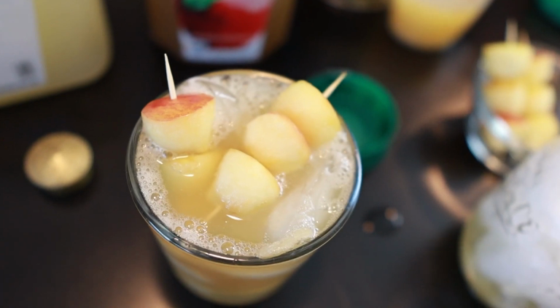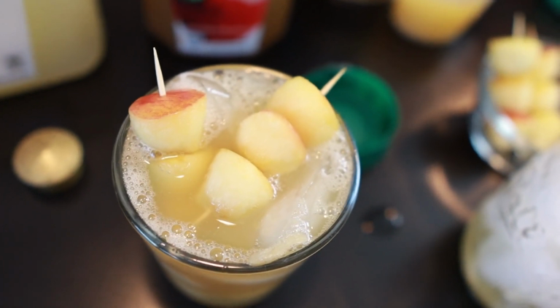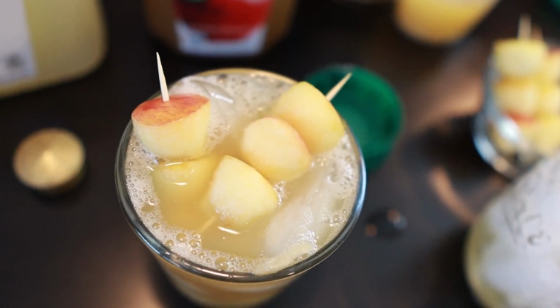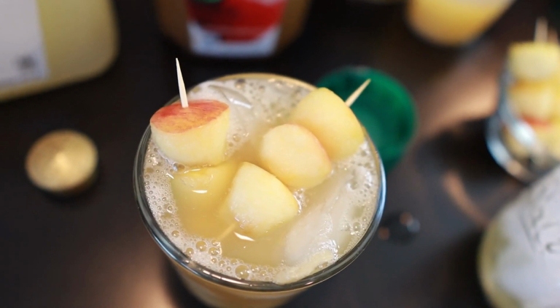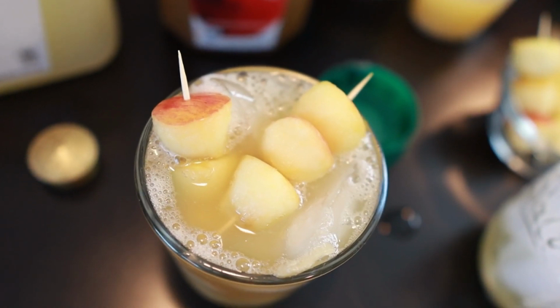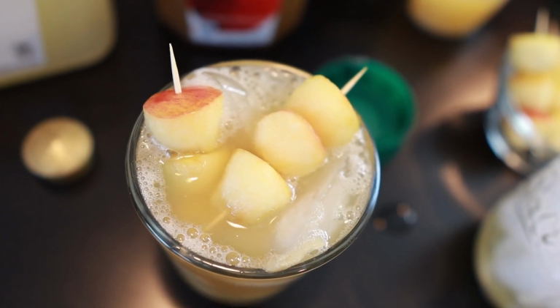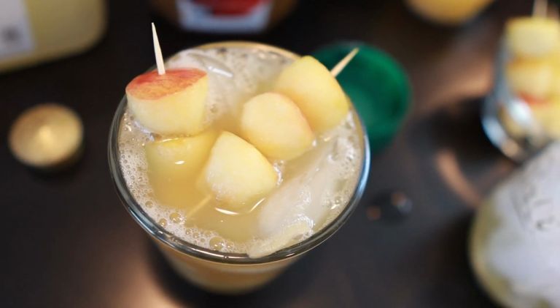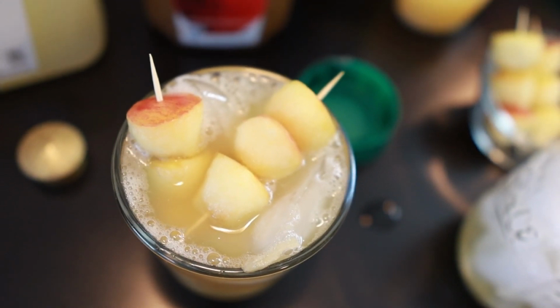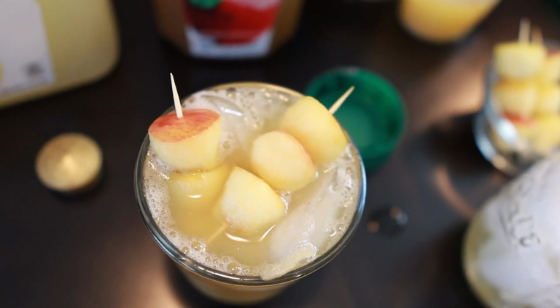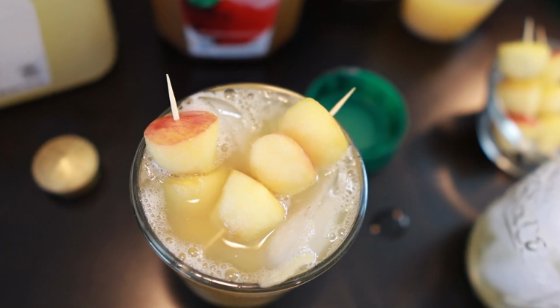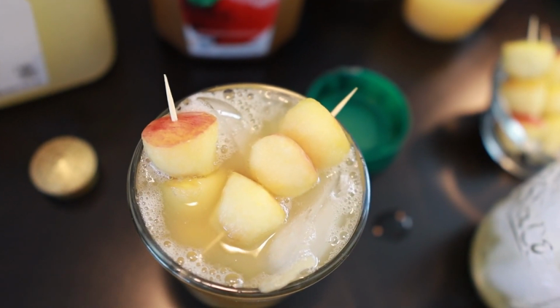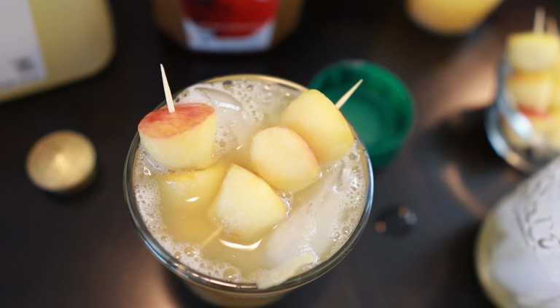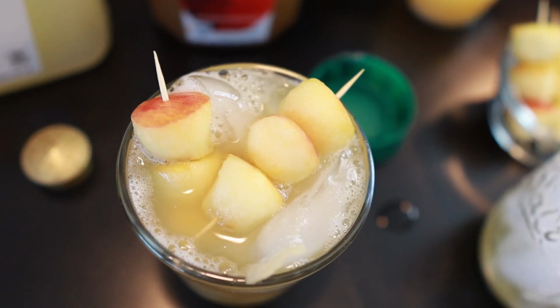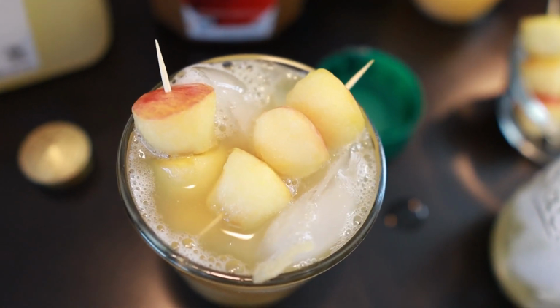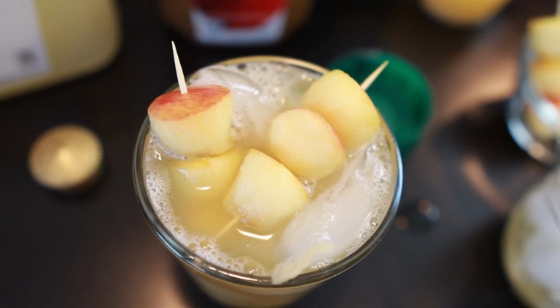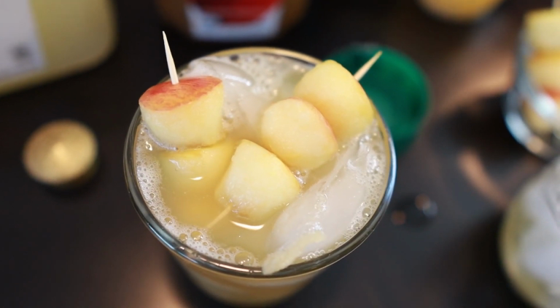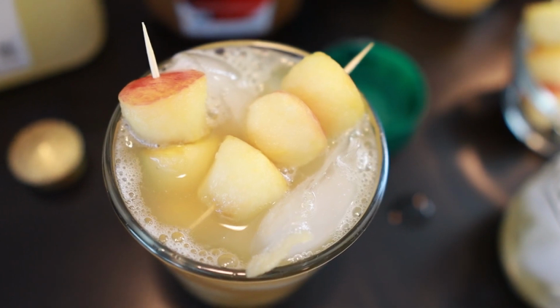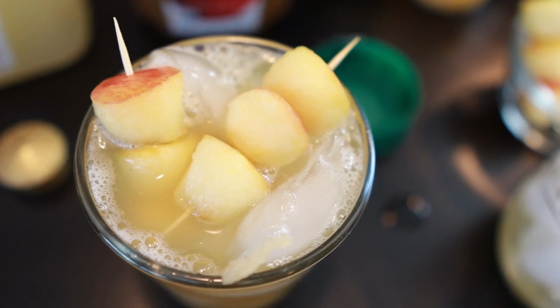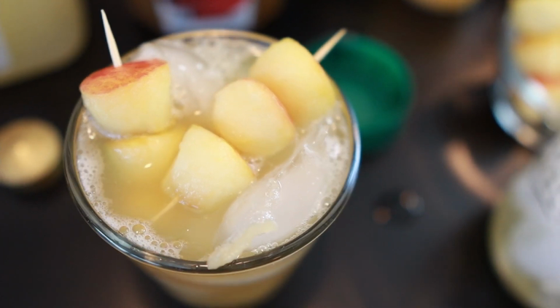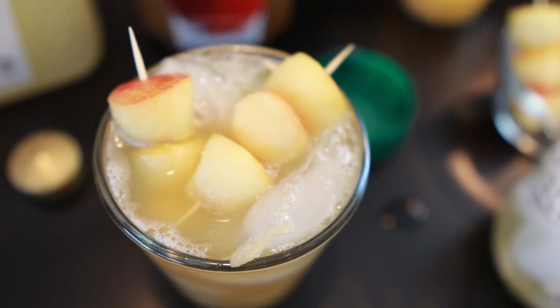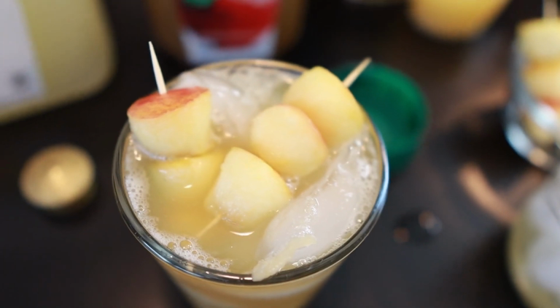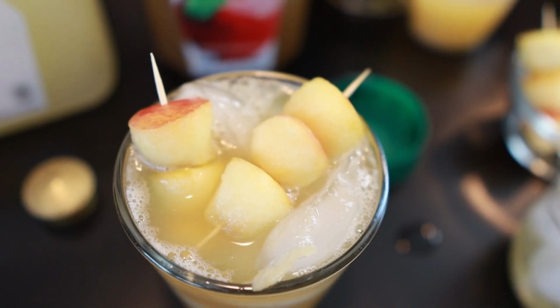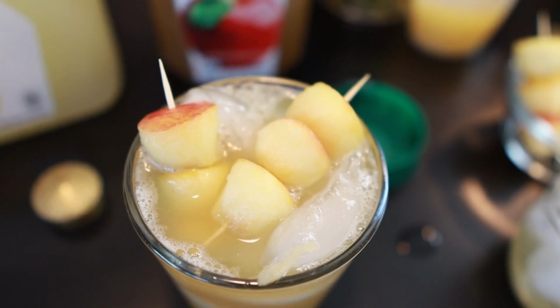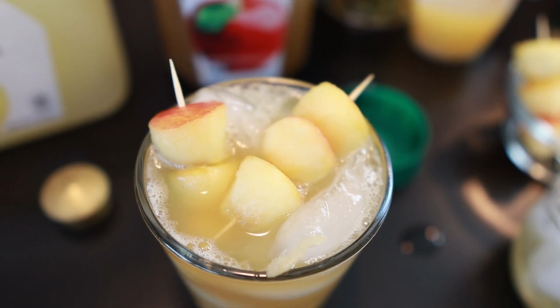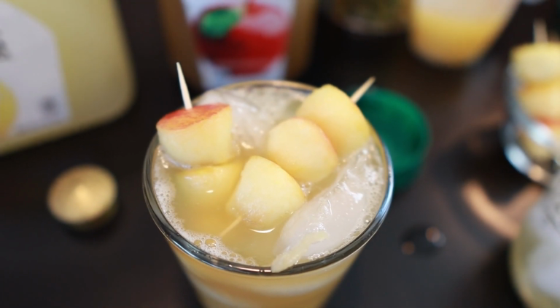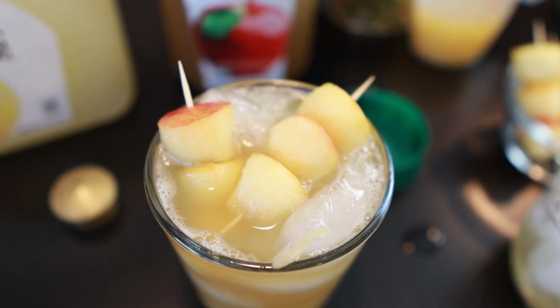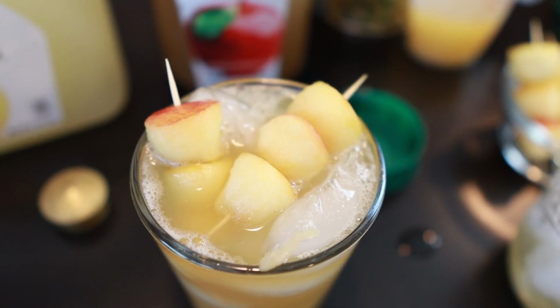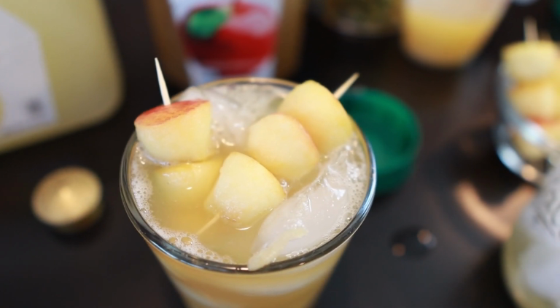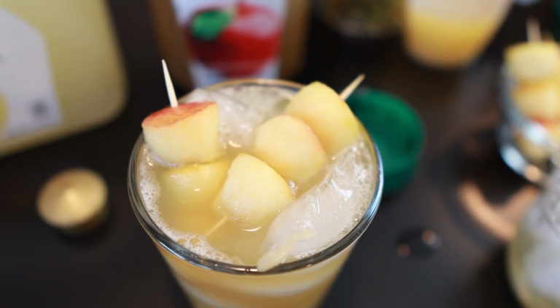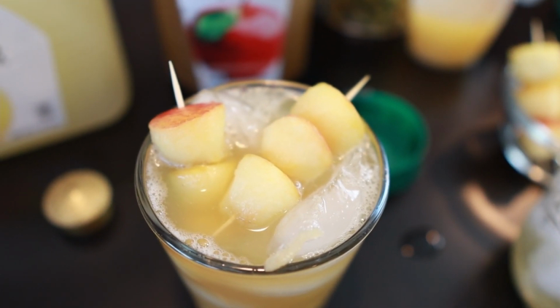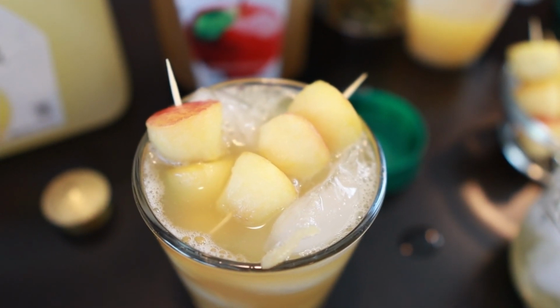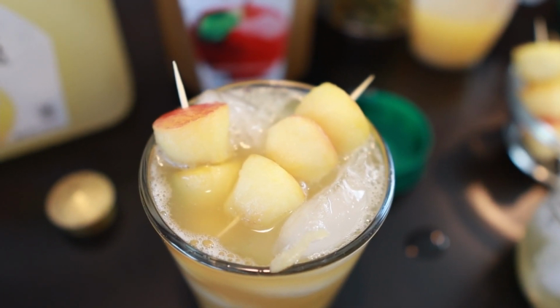And there you have it — Royal Apple Punch. If you try this drink and you like it, leave a comment below, like and subscribe. Thanks for watching.